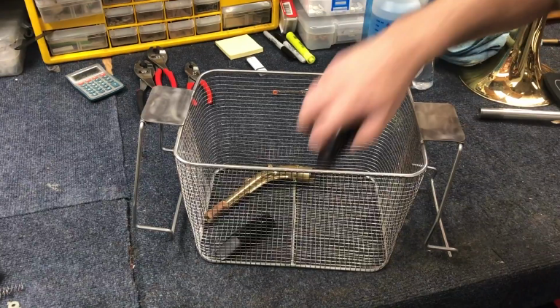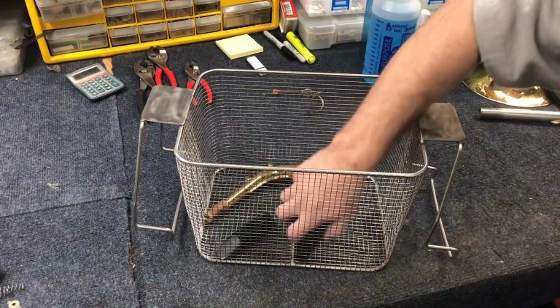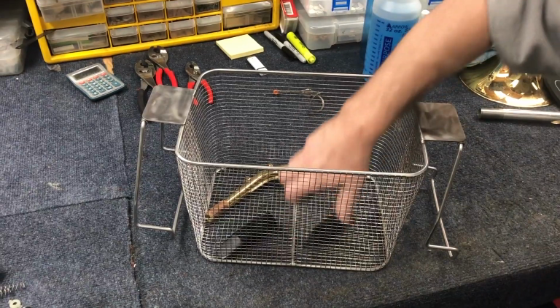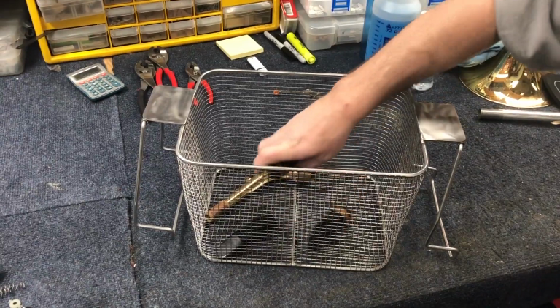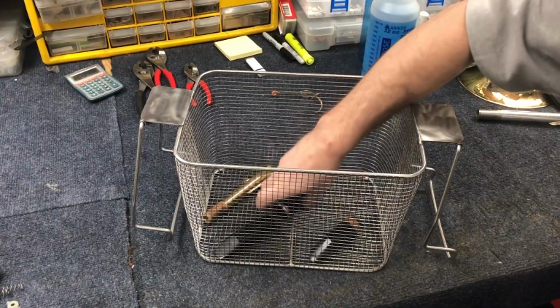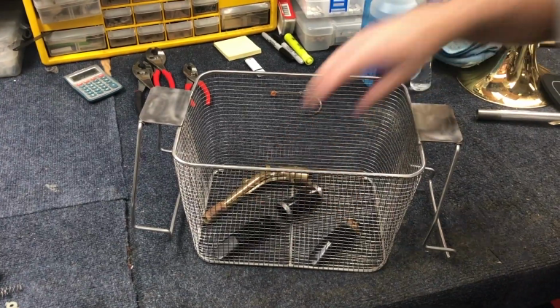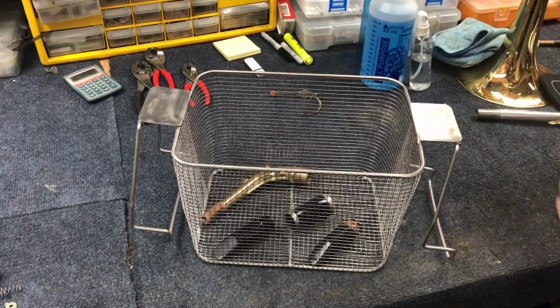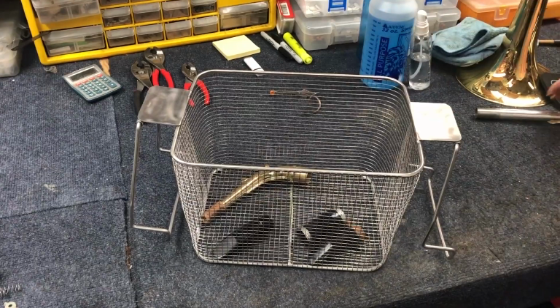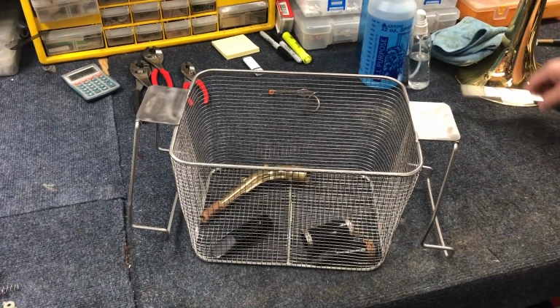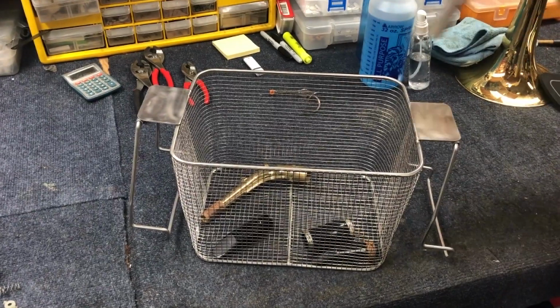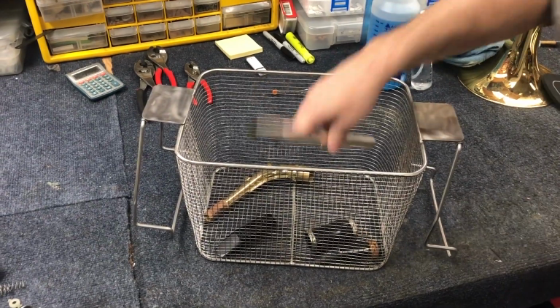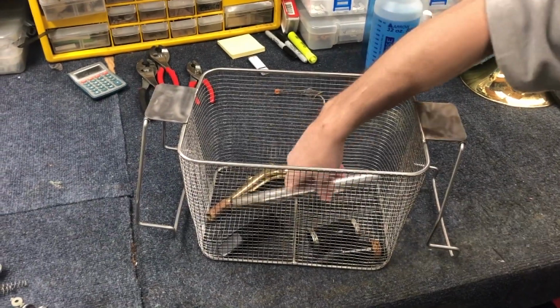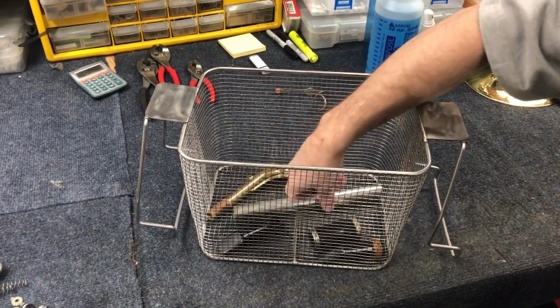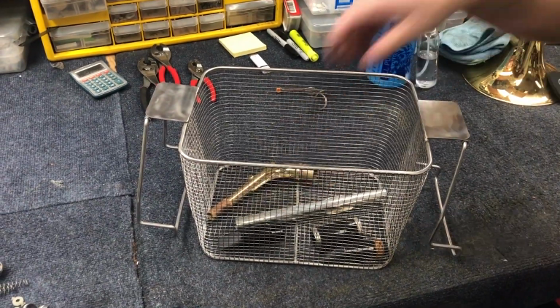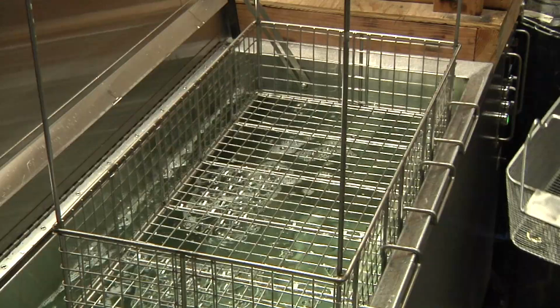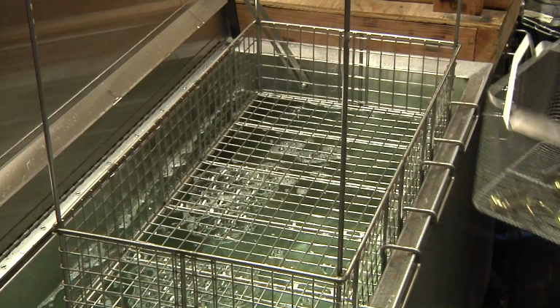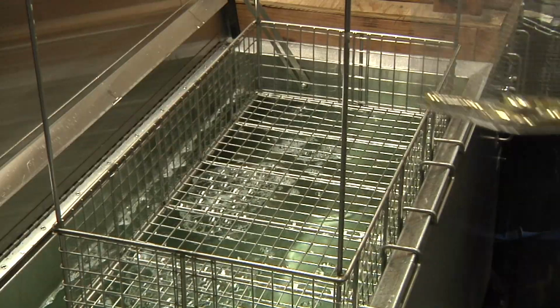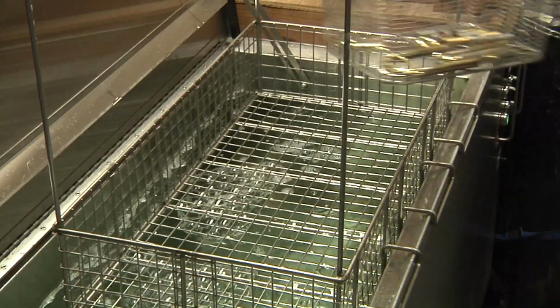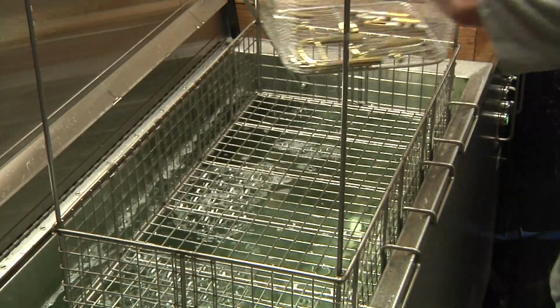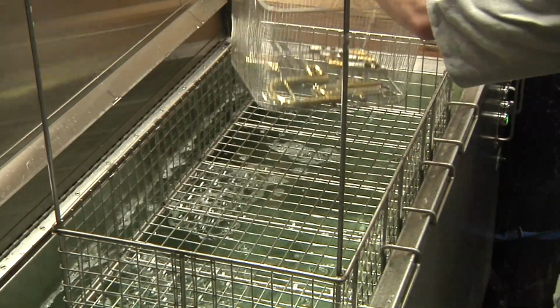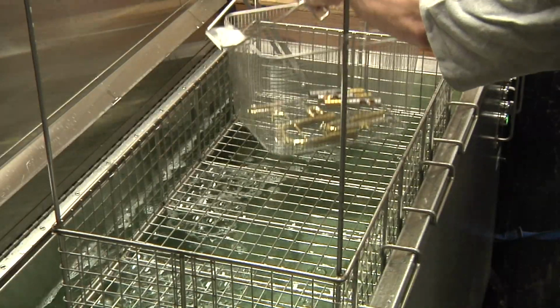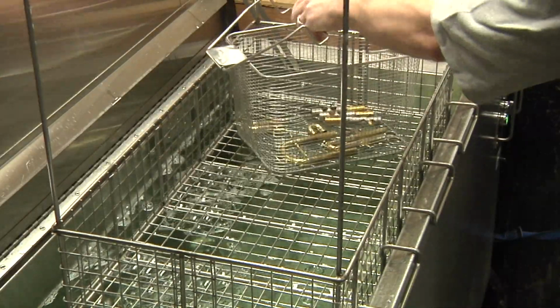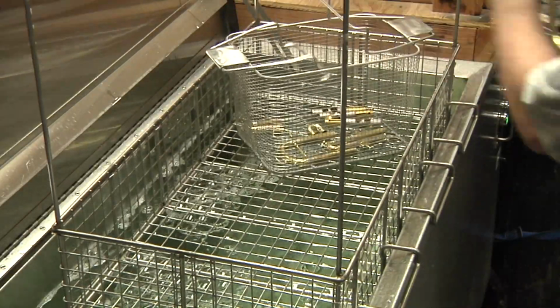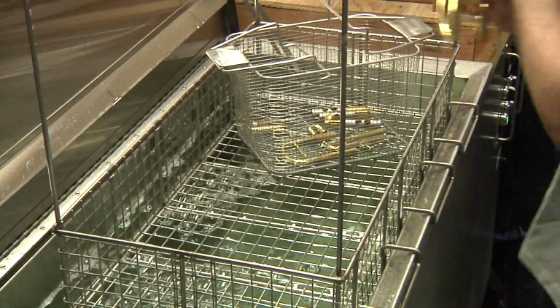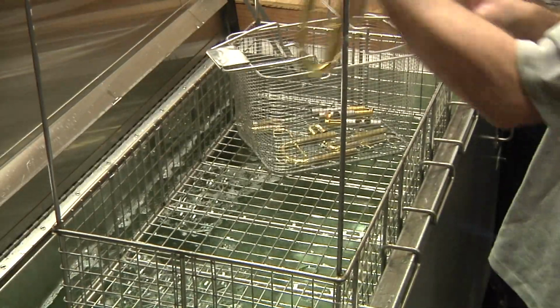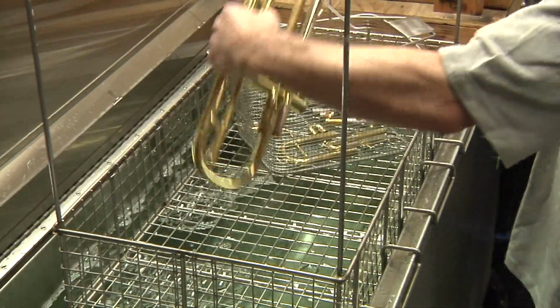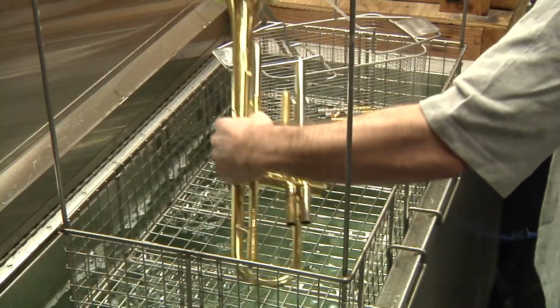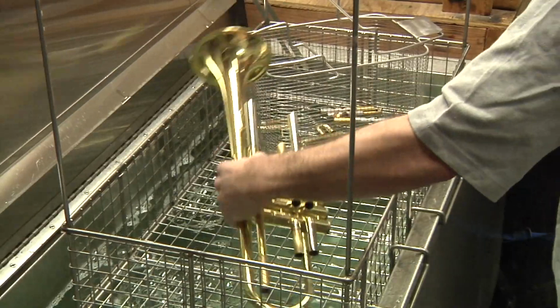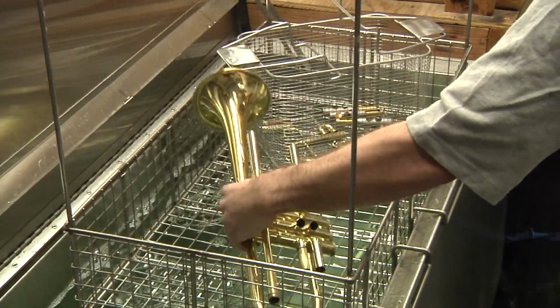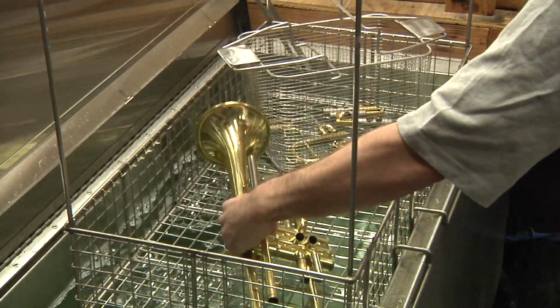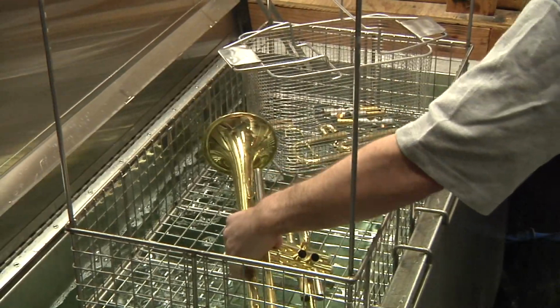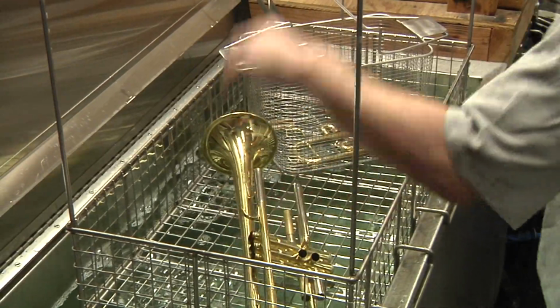Place the instrument pieces into the basket. Smaller parts should go into a separate, tighter mesh basket, which is placed into the main cleaning basket.